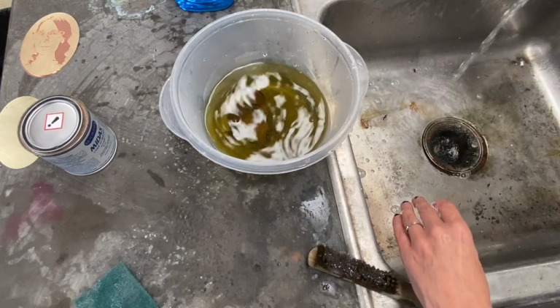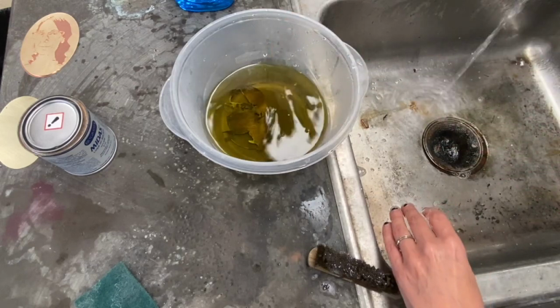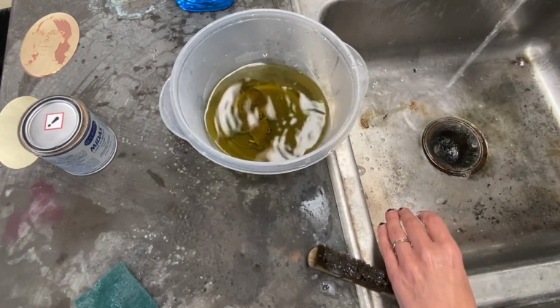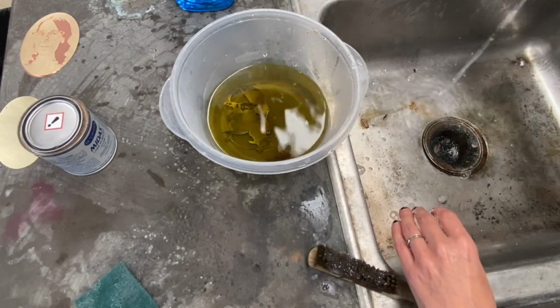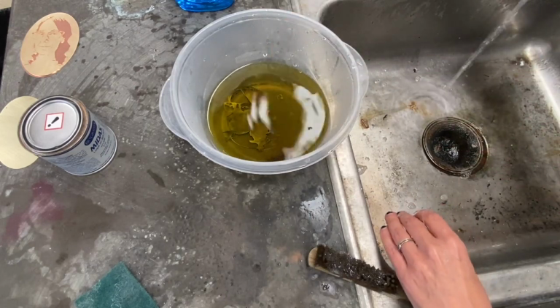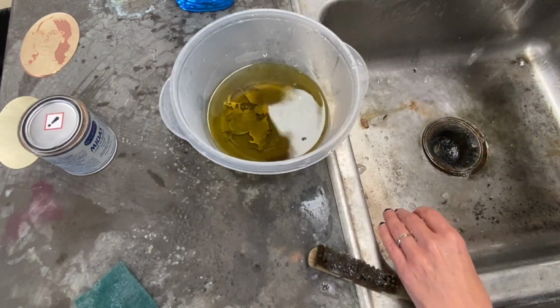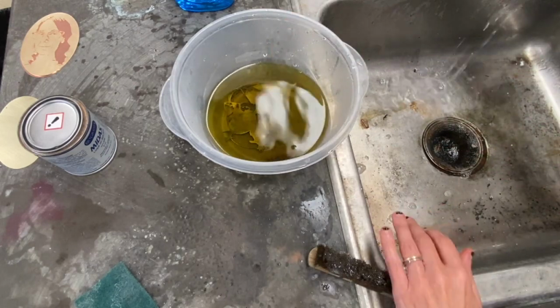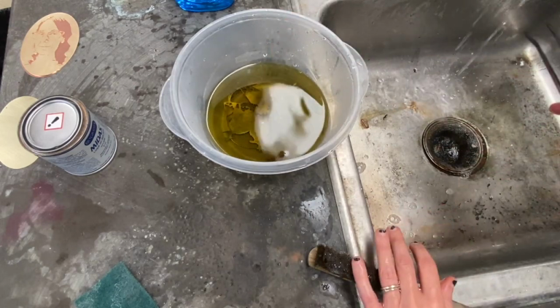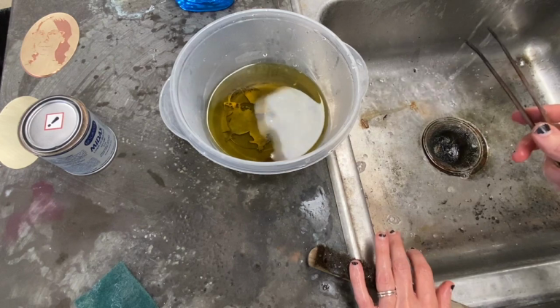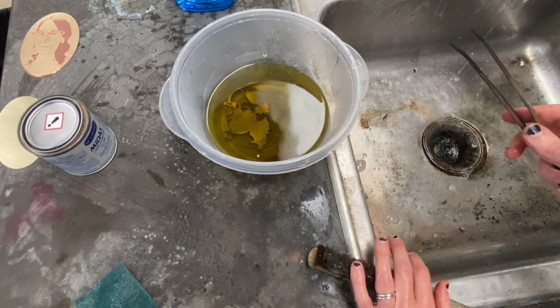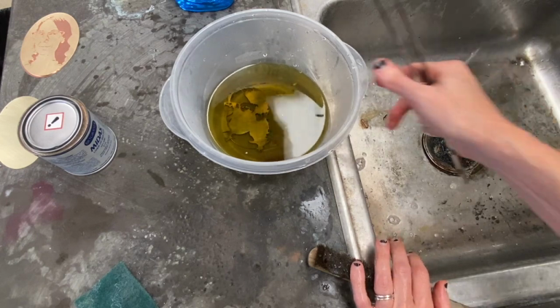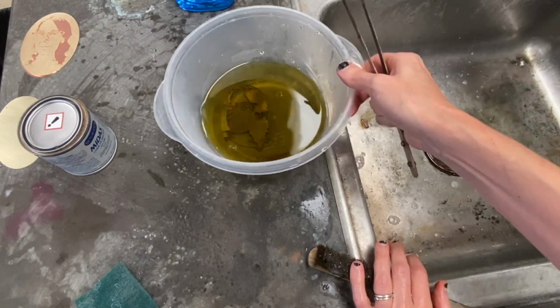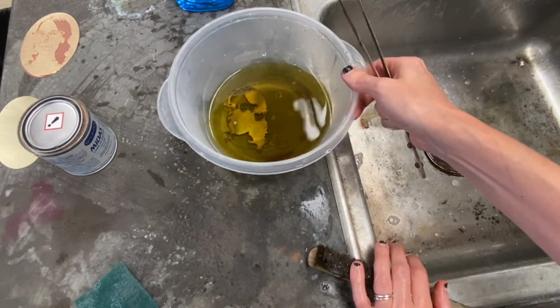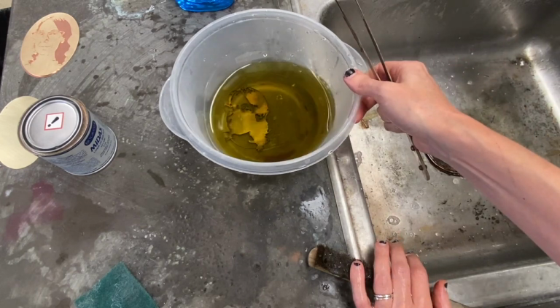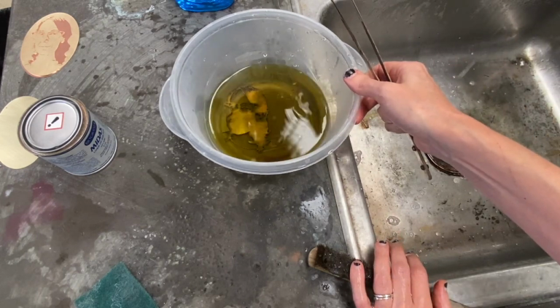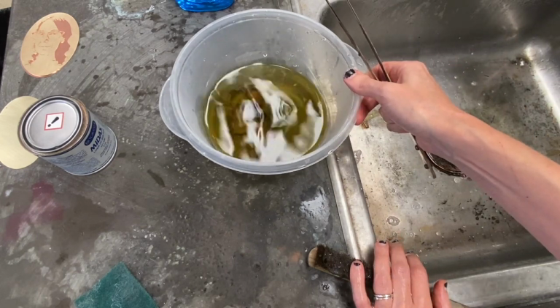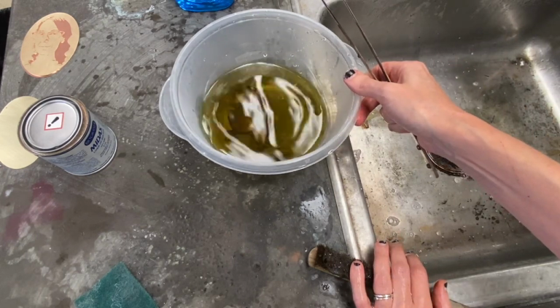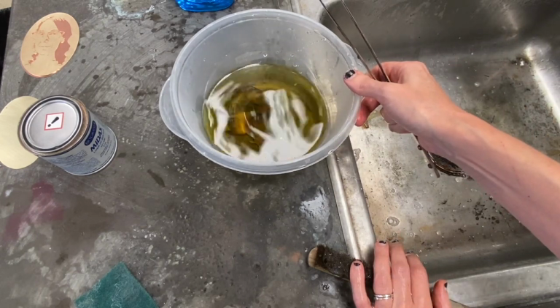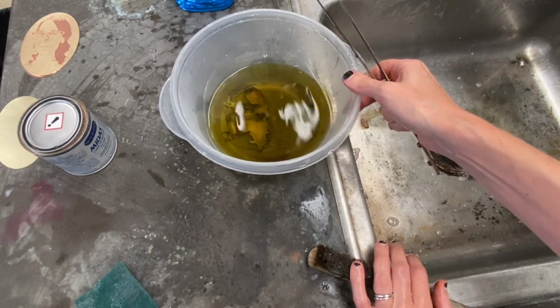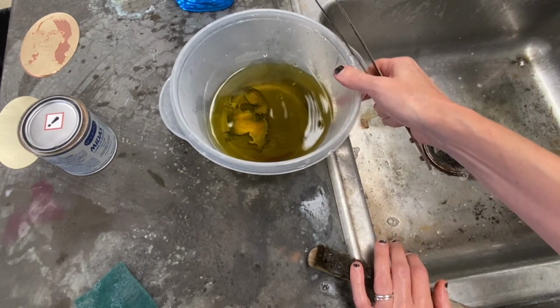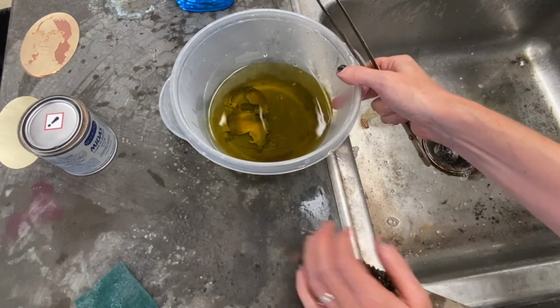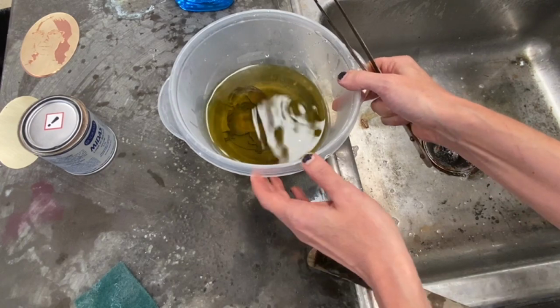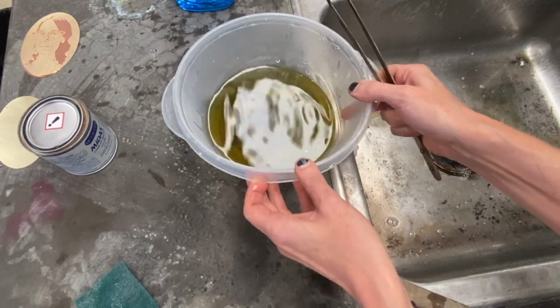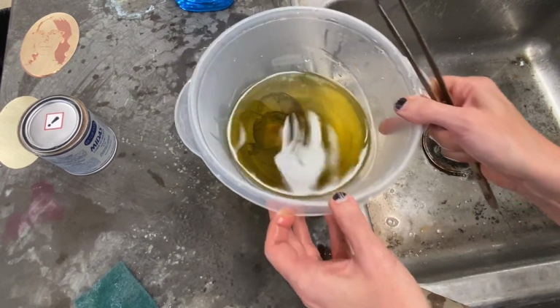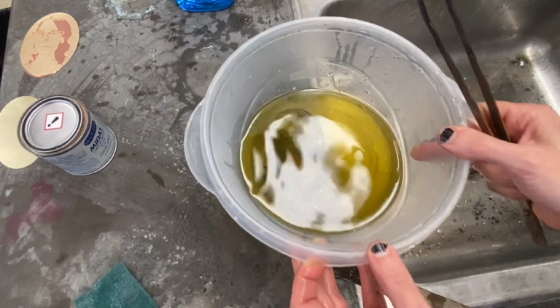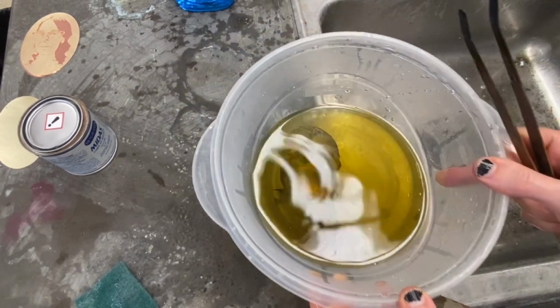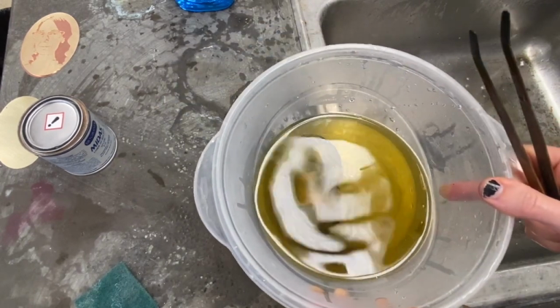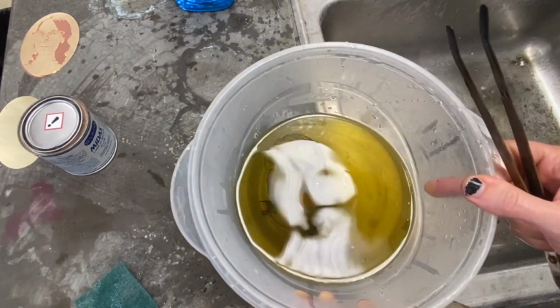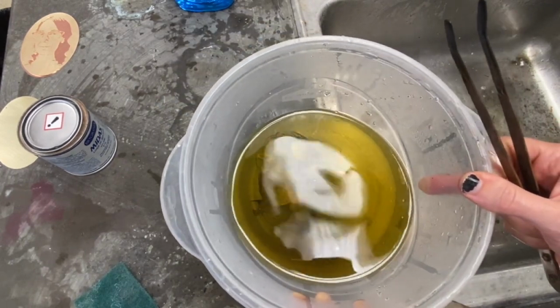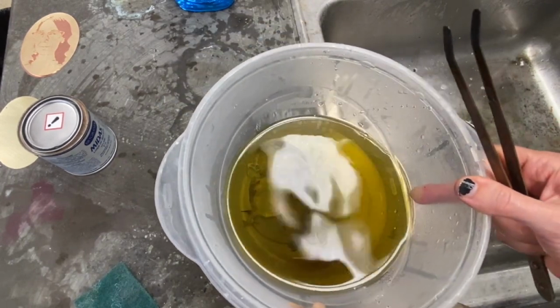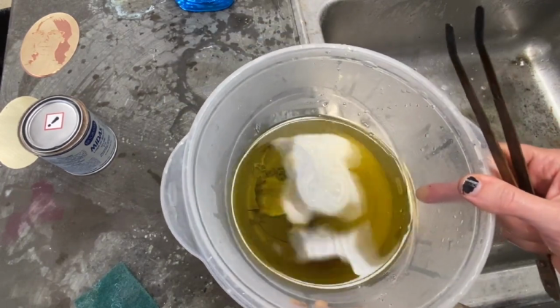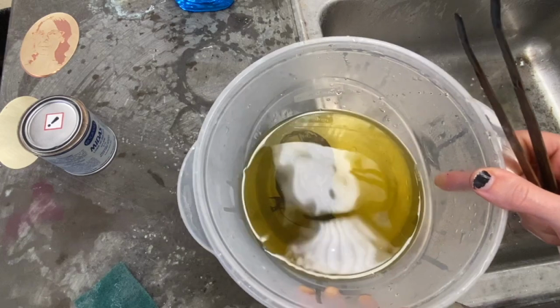I like to repeat this process about three times in order to build up a nice dark surface on my metal. It's really important that you don't leave your metal in the patina for too long, otherwise it's going to build up a thick crusty layer that's just going to flake off.